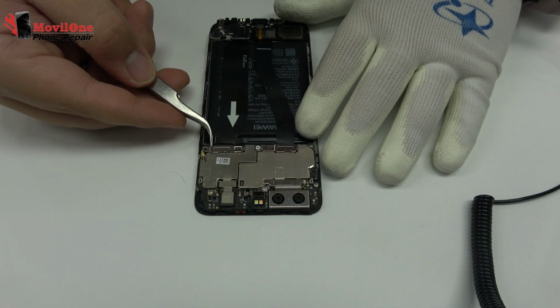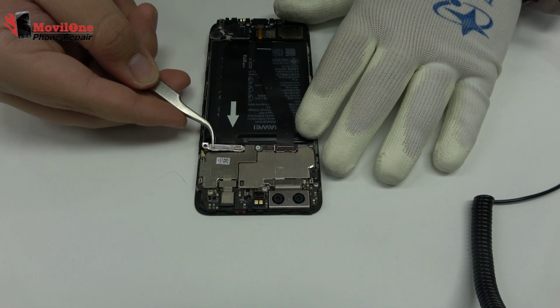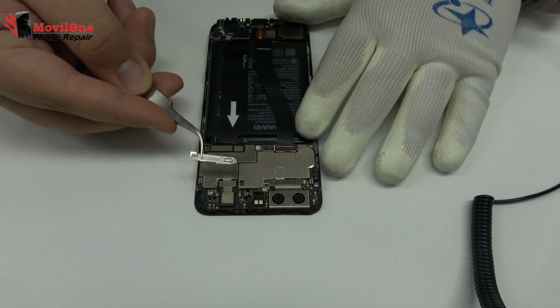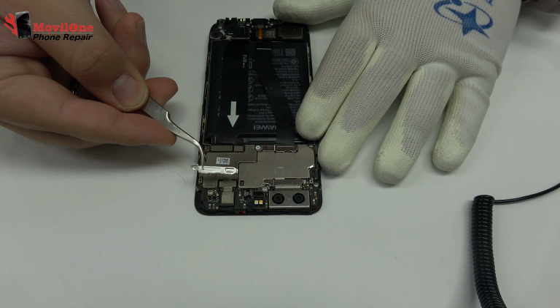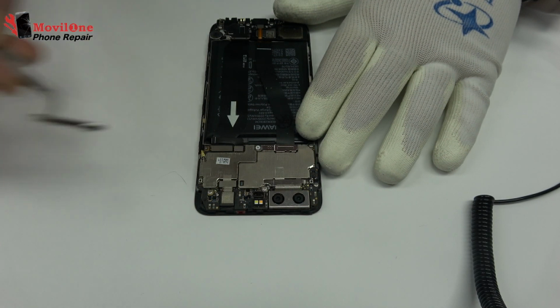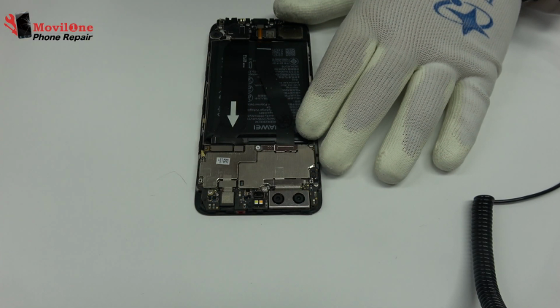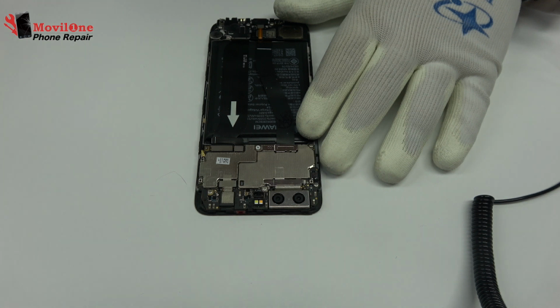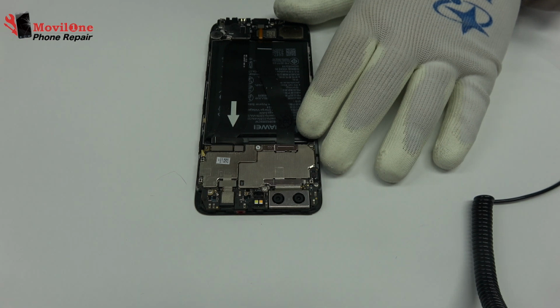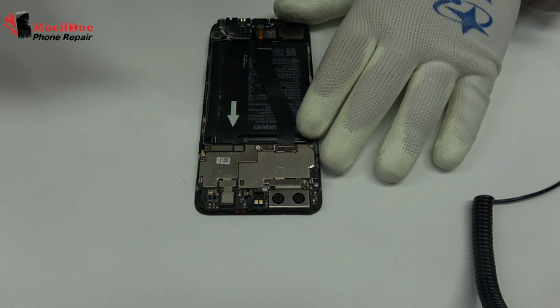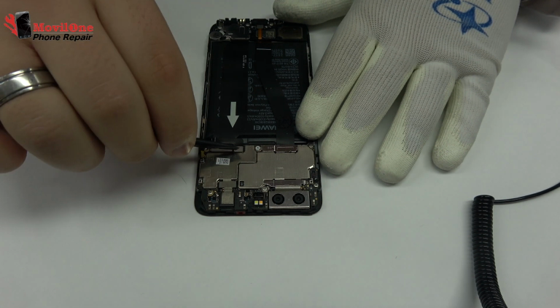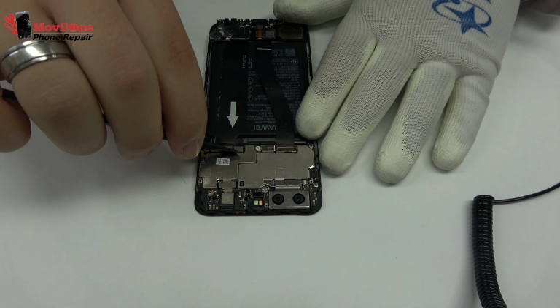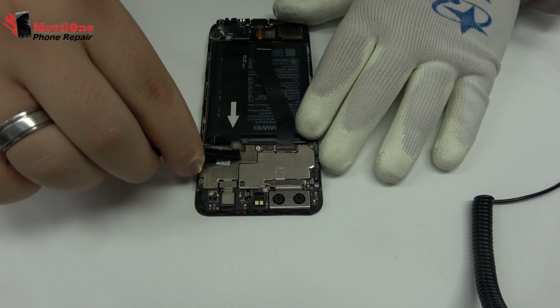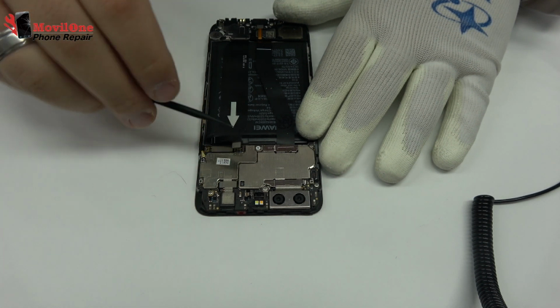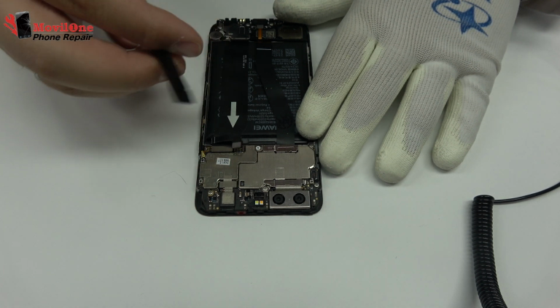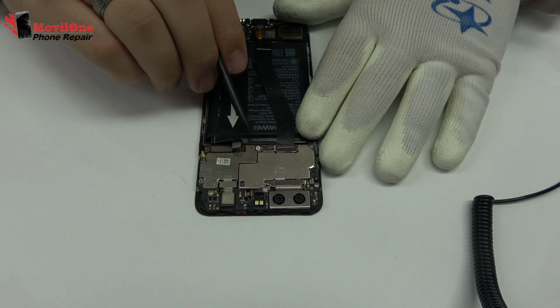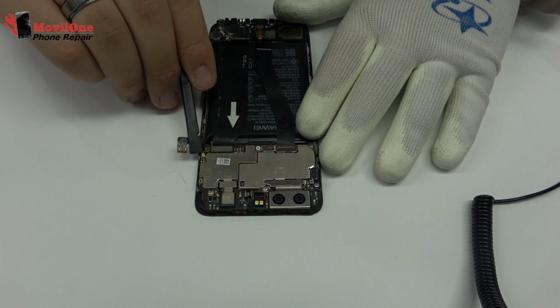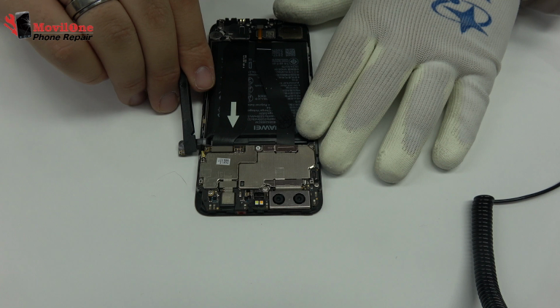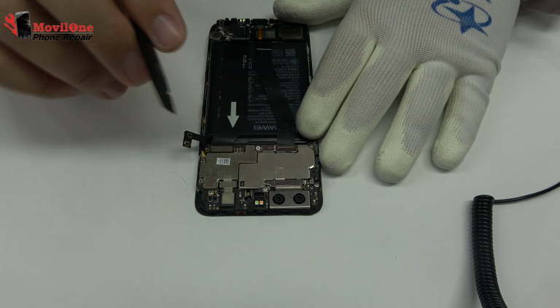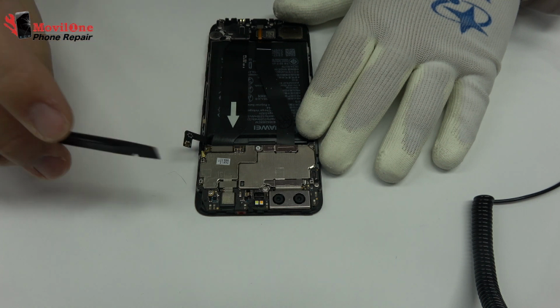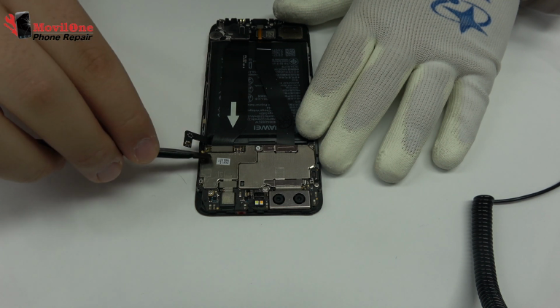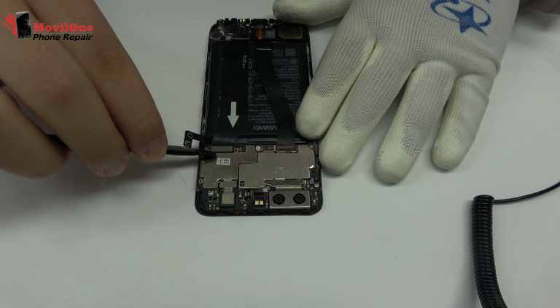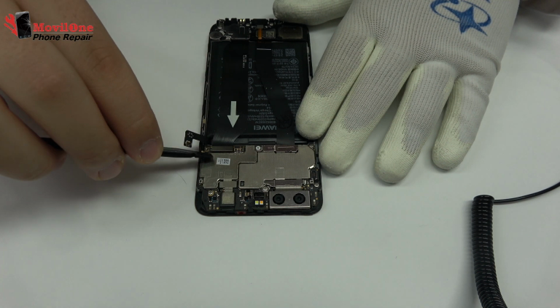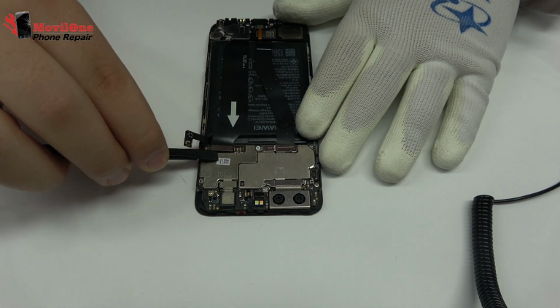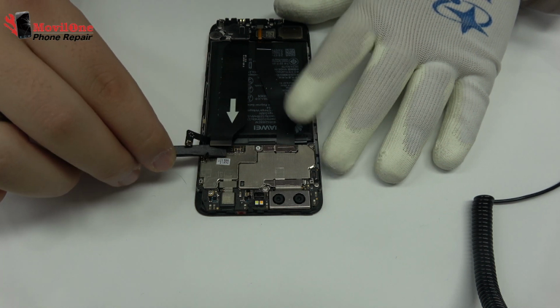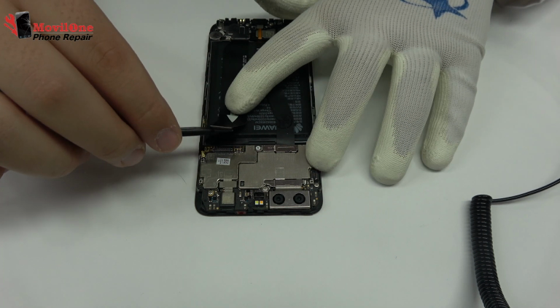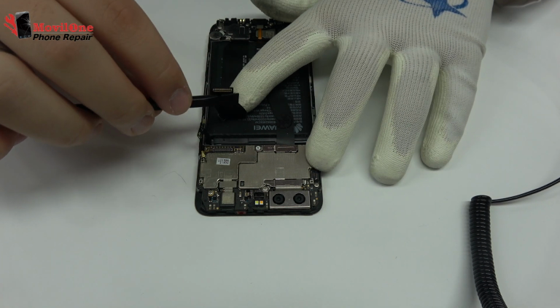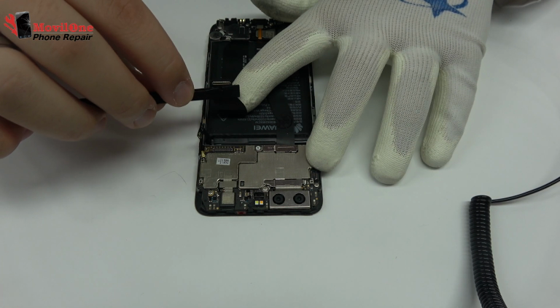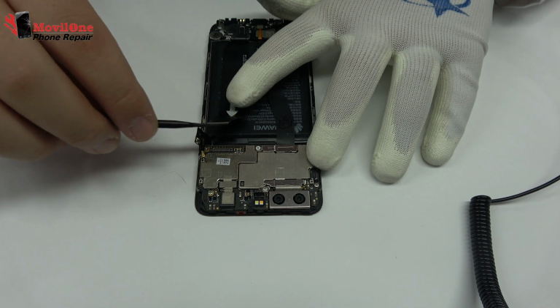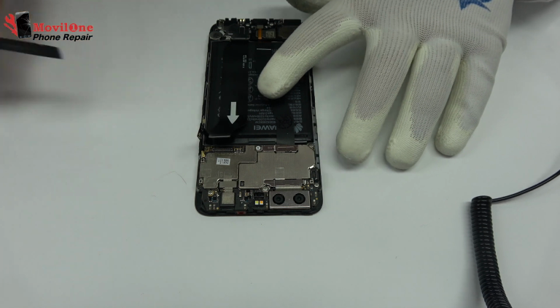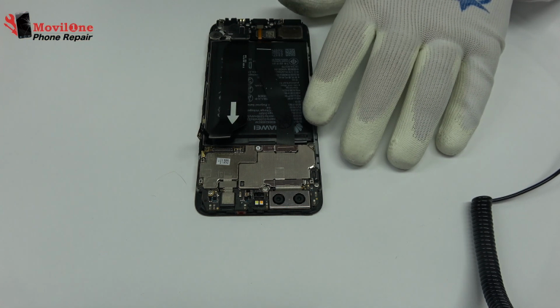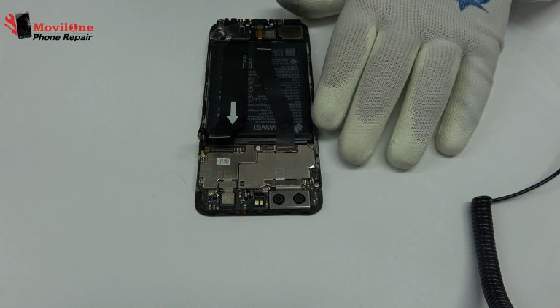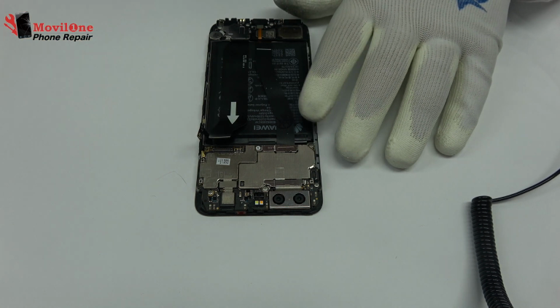Now let's remove the metal bracket. To continue with the disassembly process, first of all we have to remove the battery flex. Here we have the motherboard flex cable.